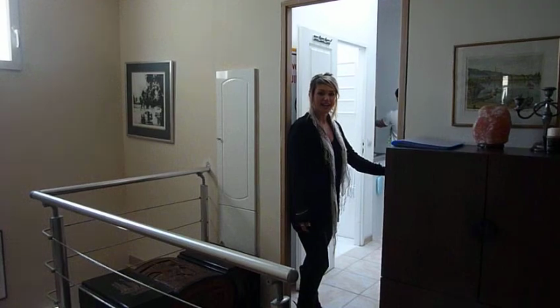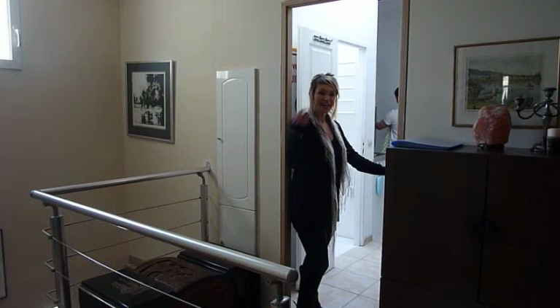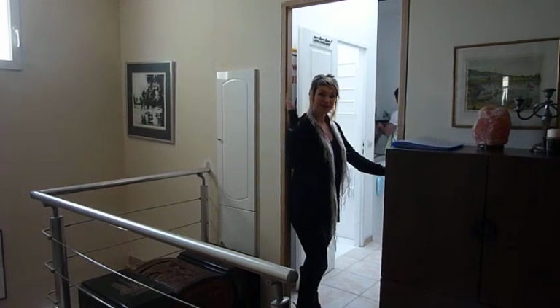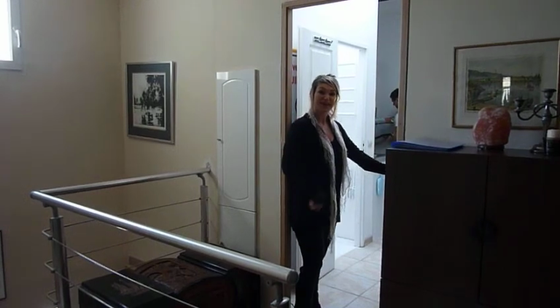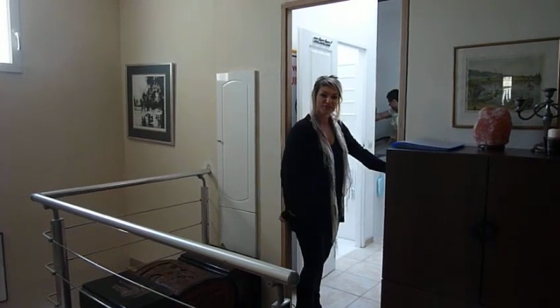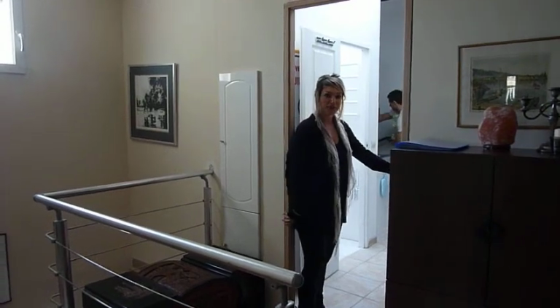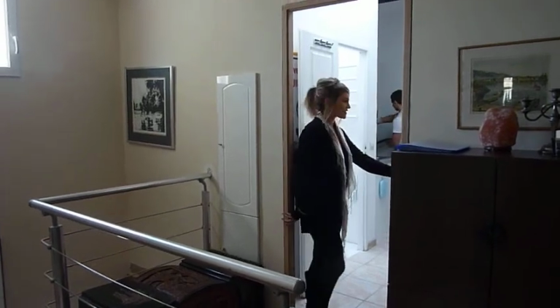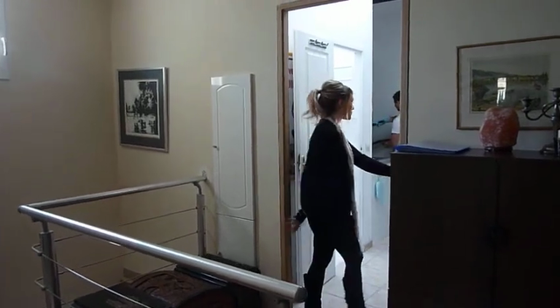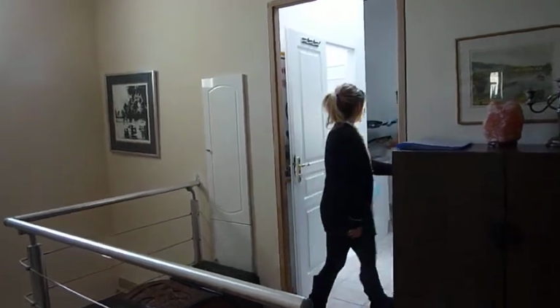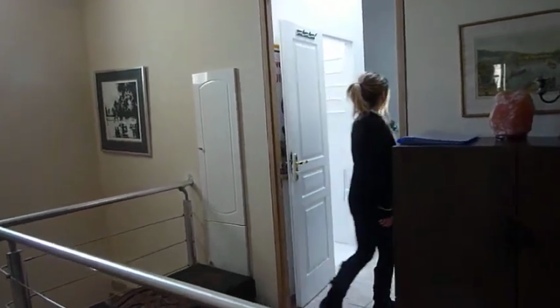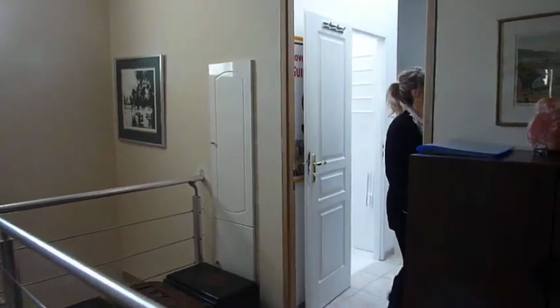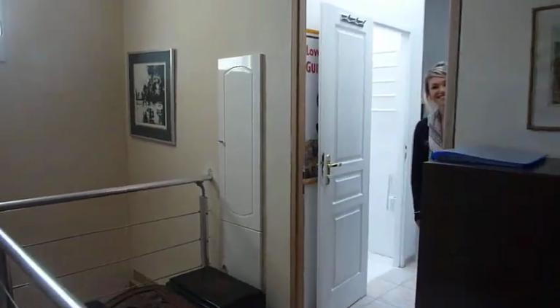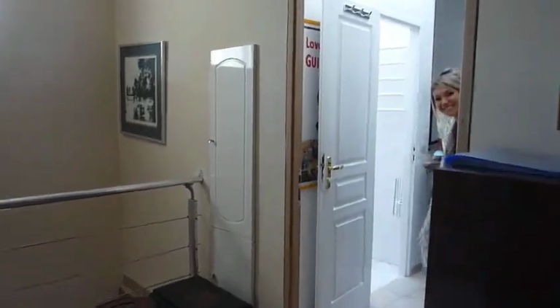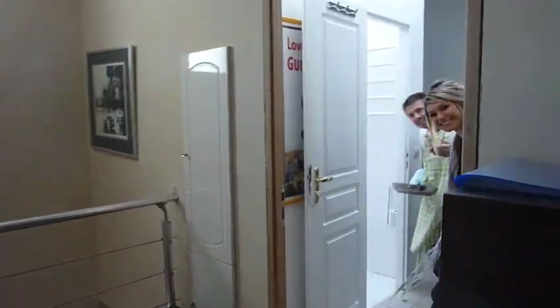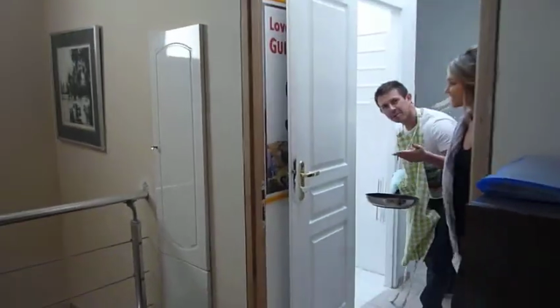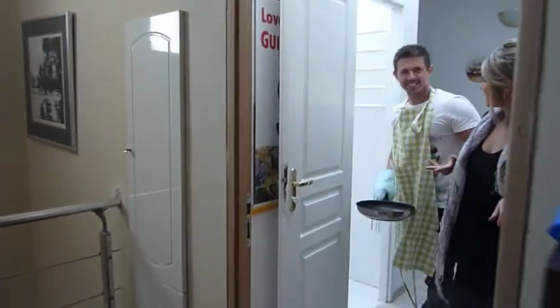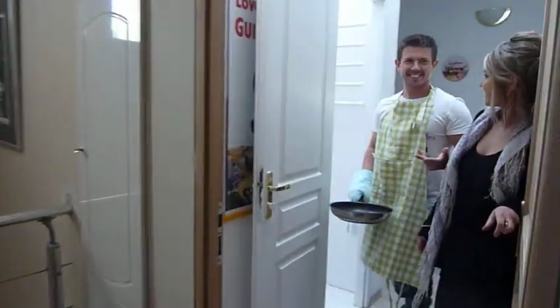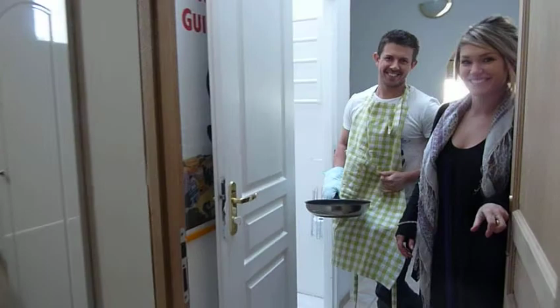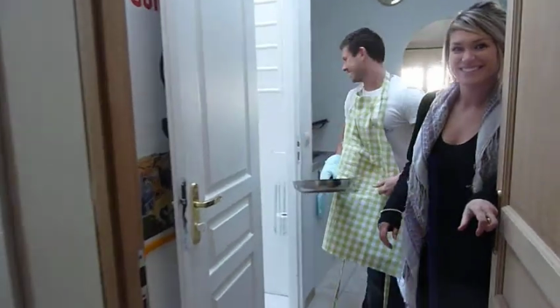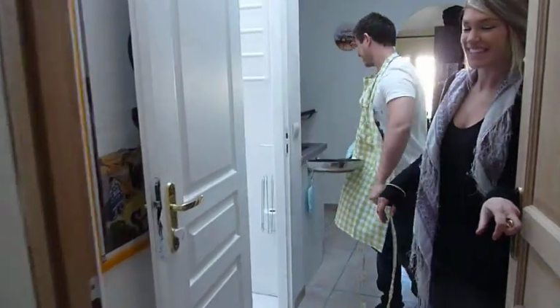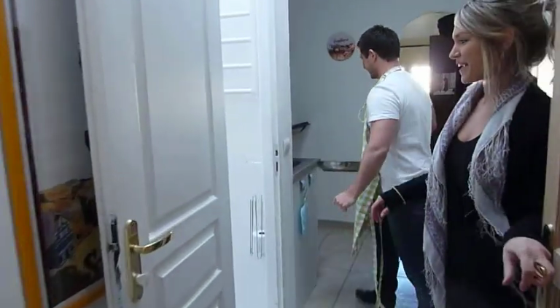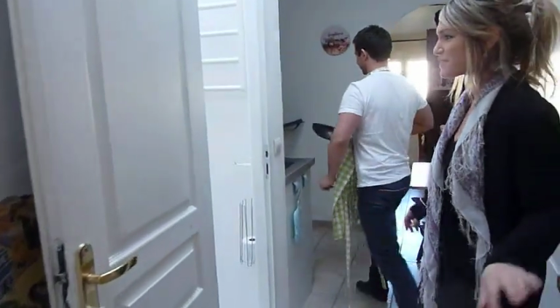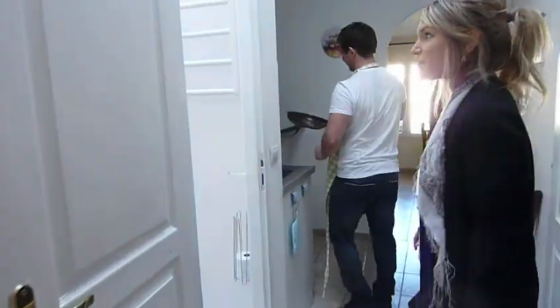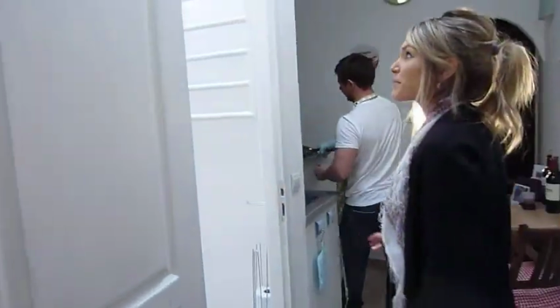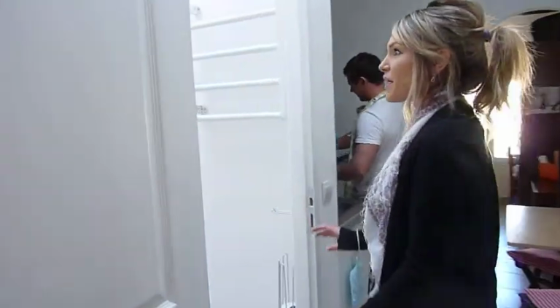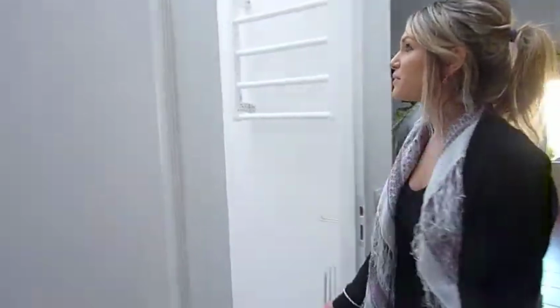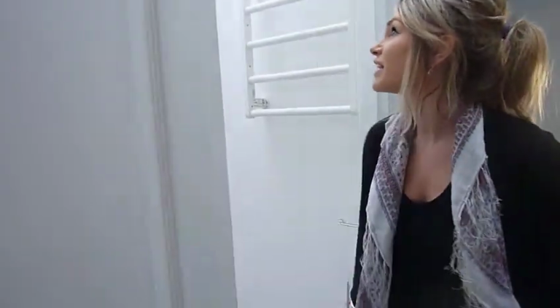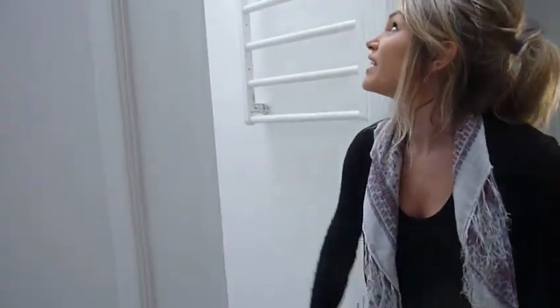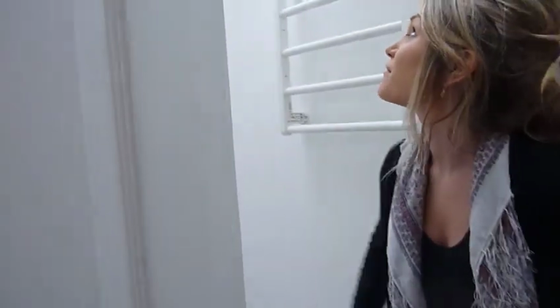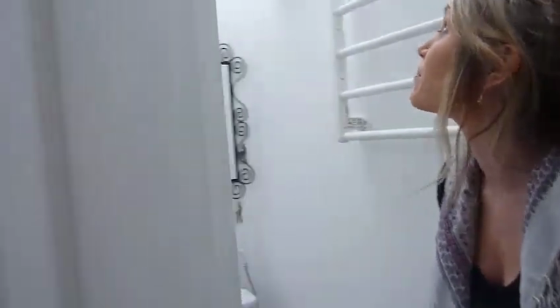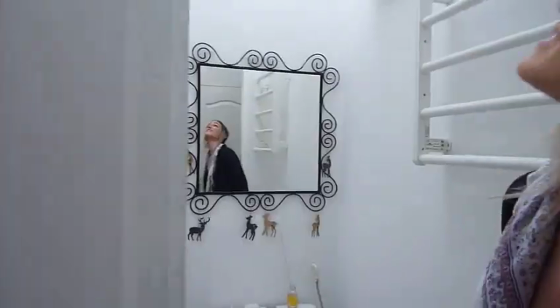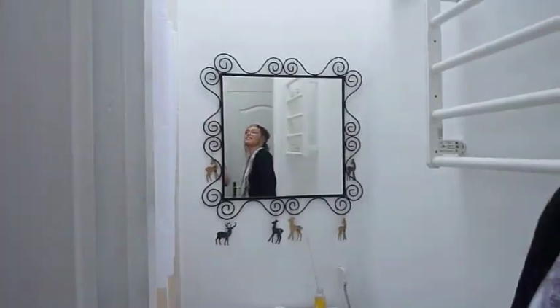Hello! Welcome to our Quinn's studio. Come on, visit! This way. Over here you have the bathroom. Very bright and sunny.